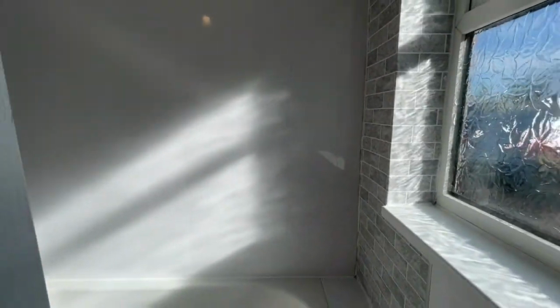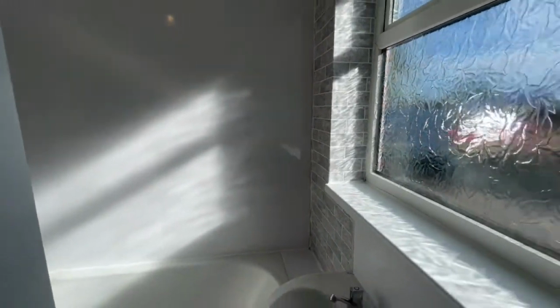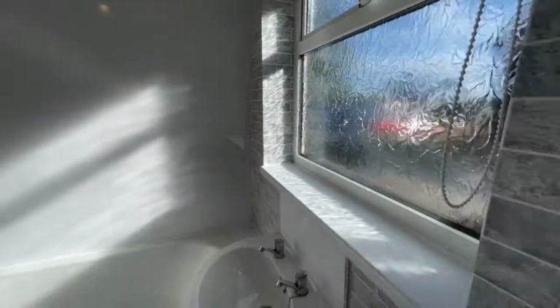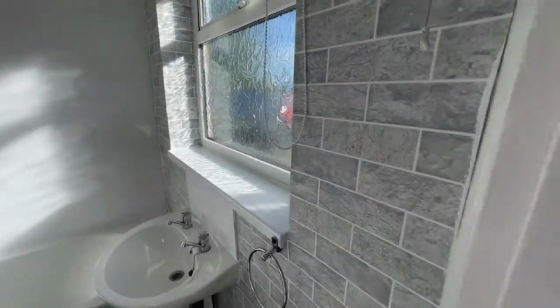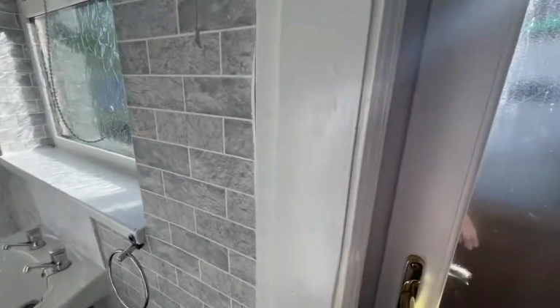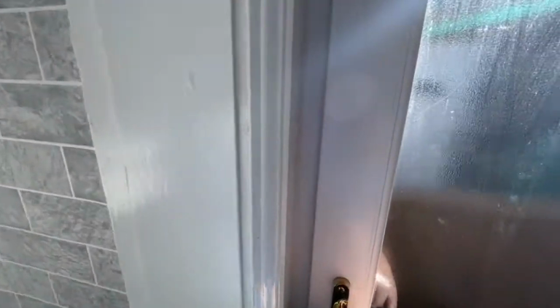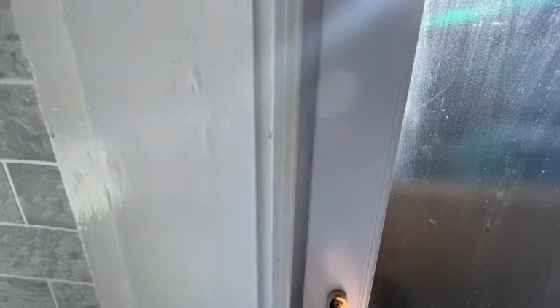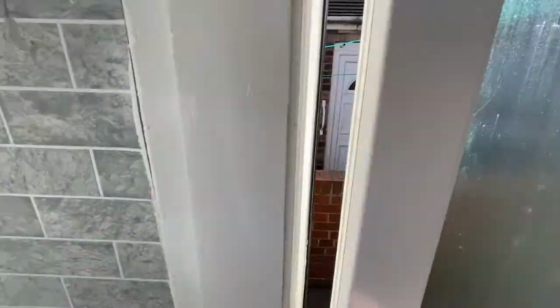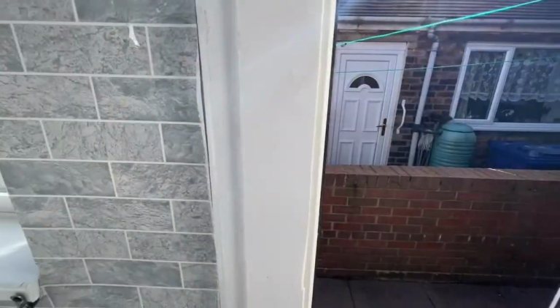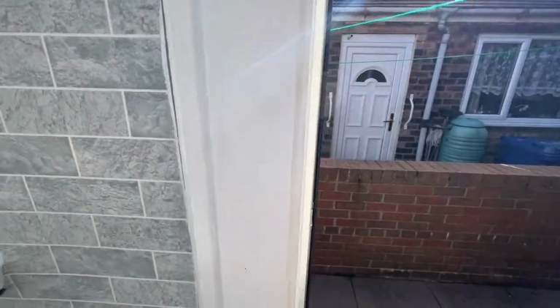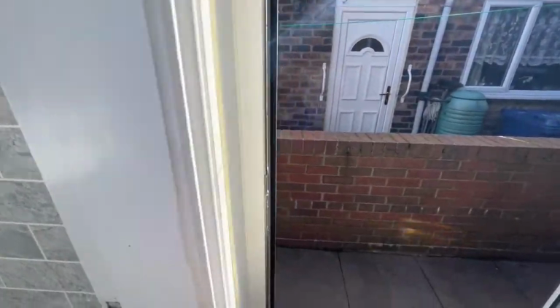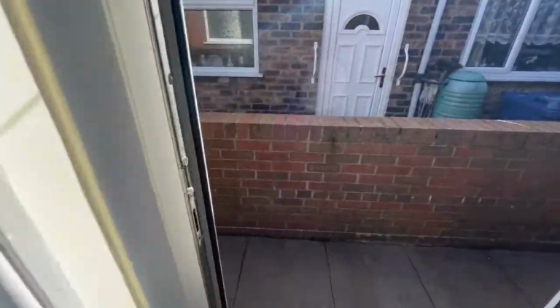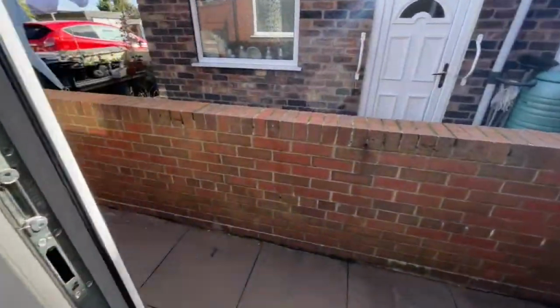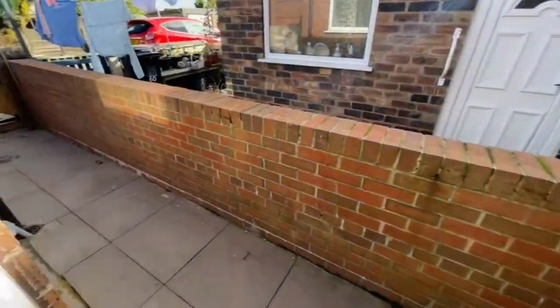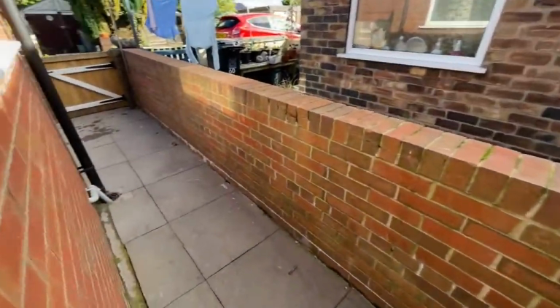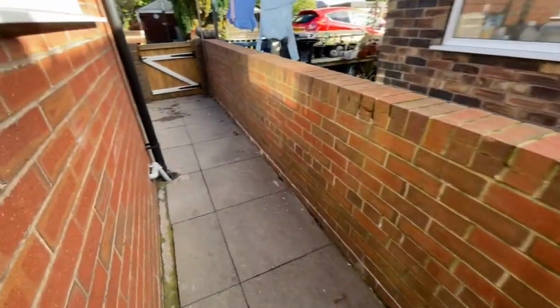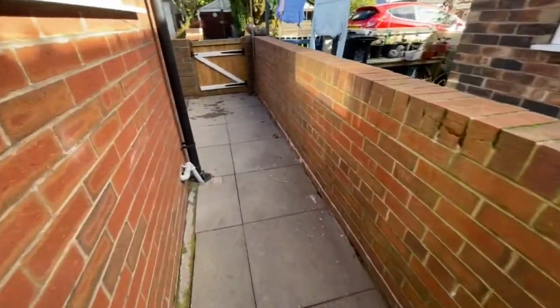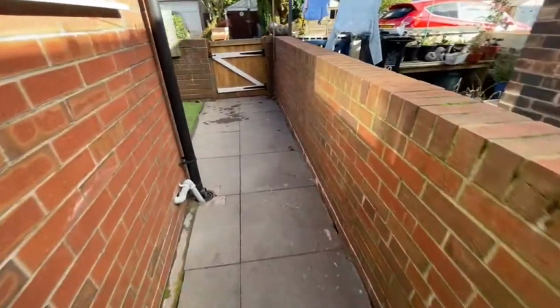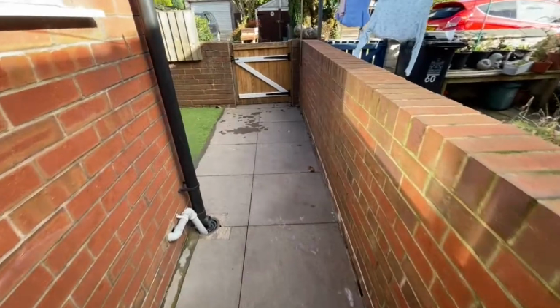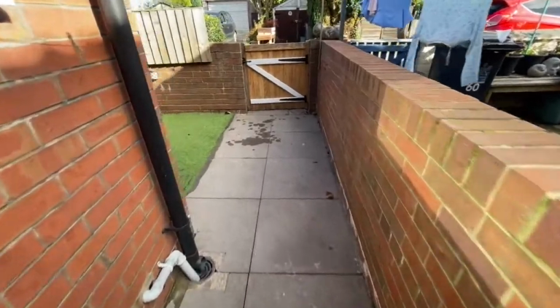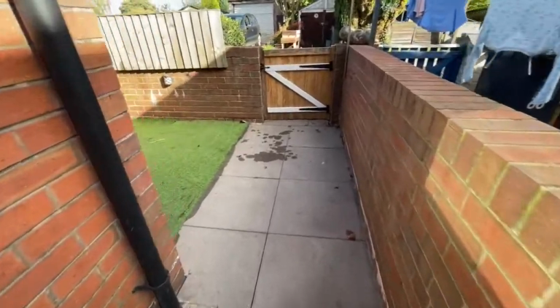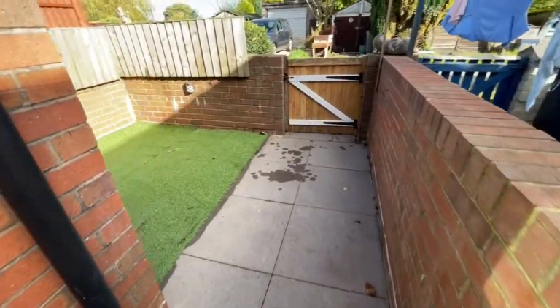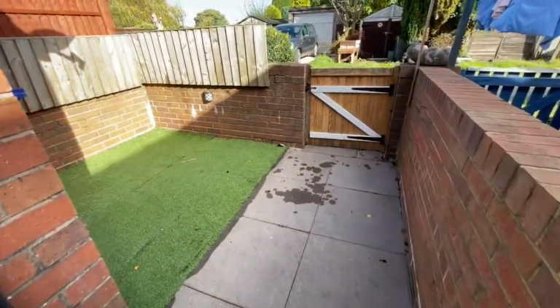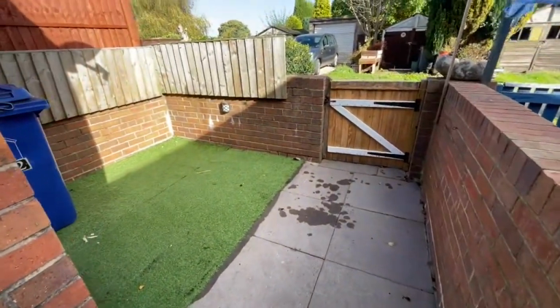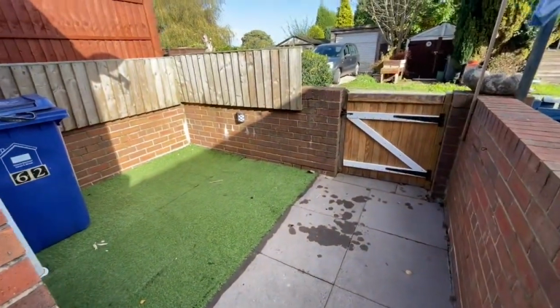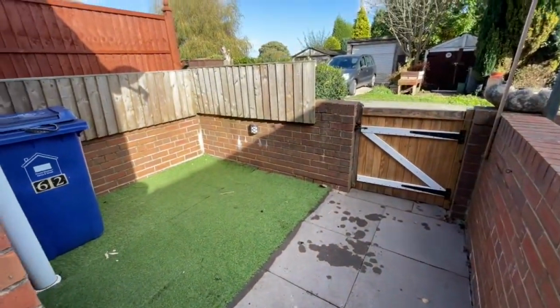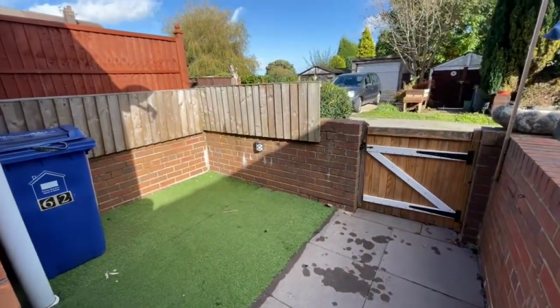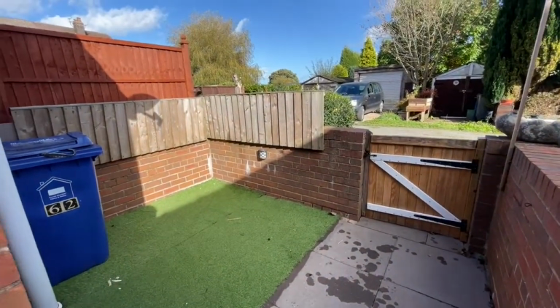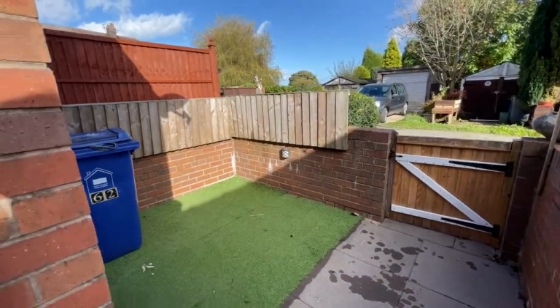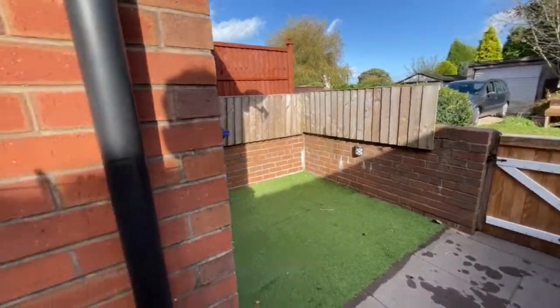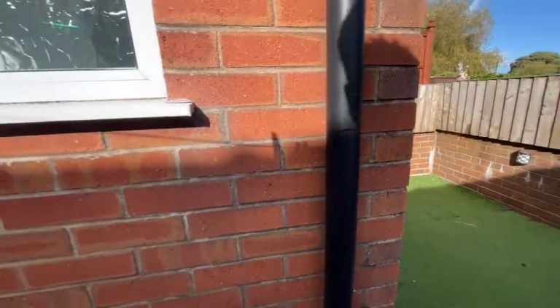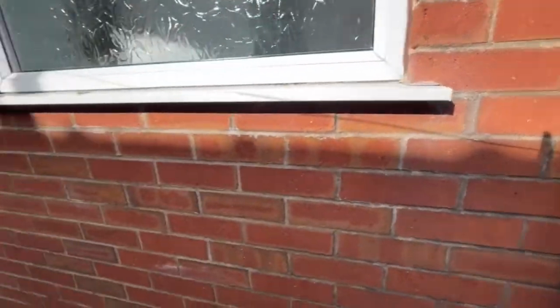While we're downstairs, we'll take a look outside. It's a nice sunny day, and this artificial grass area has plenty of space for a table and chairs to sit out in the summer sun.